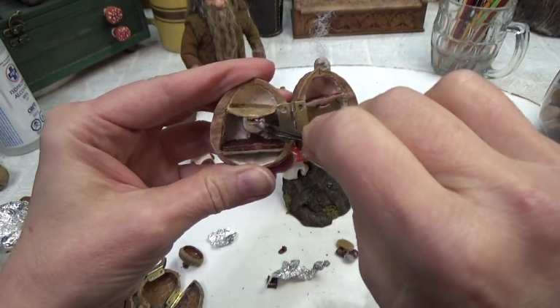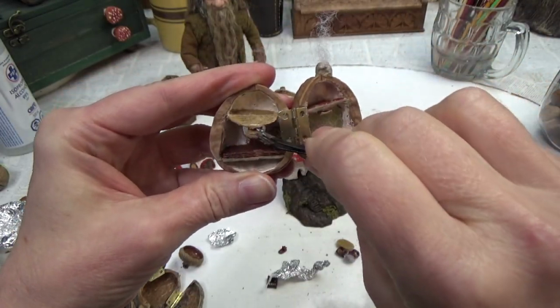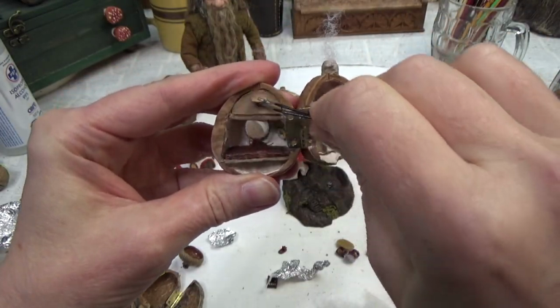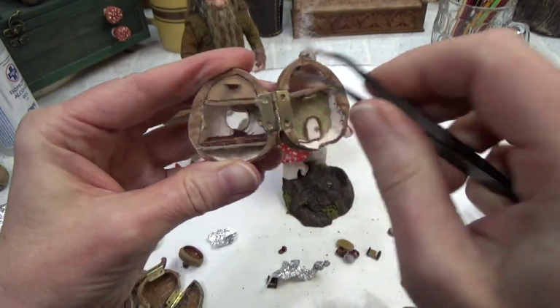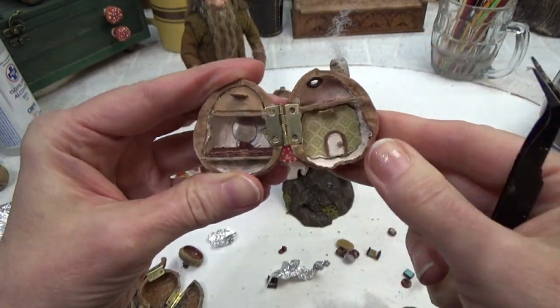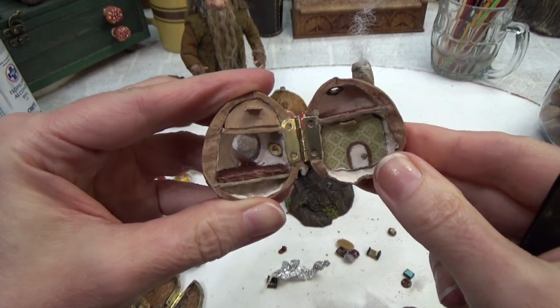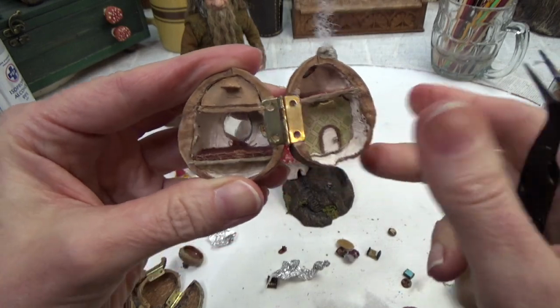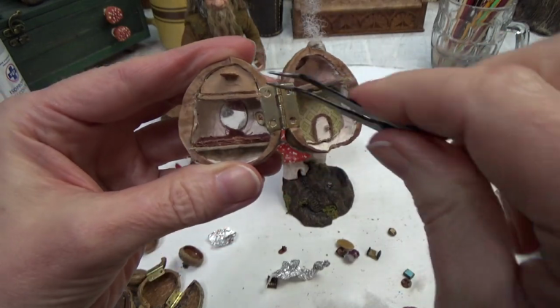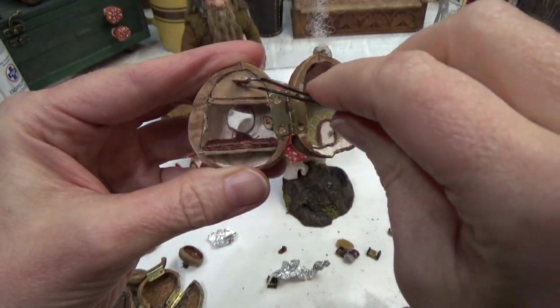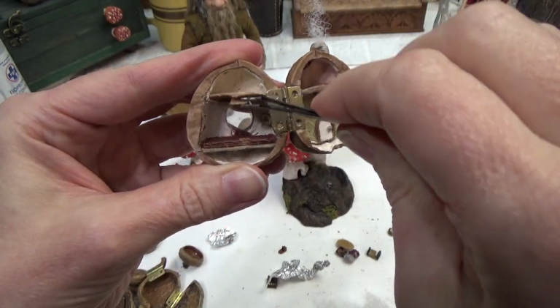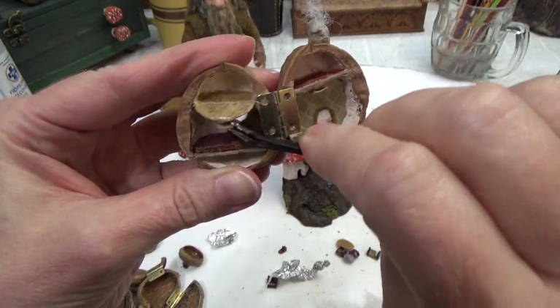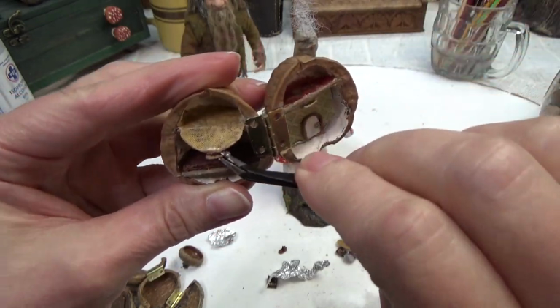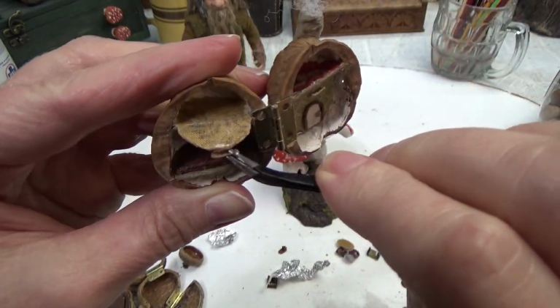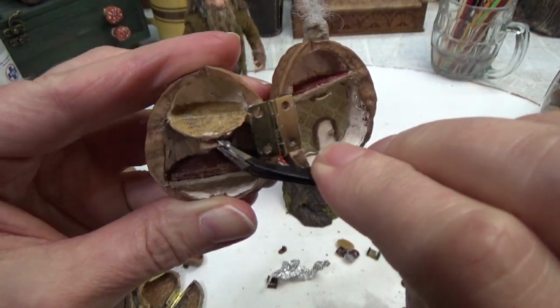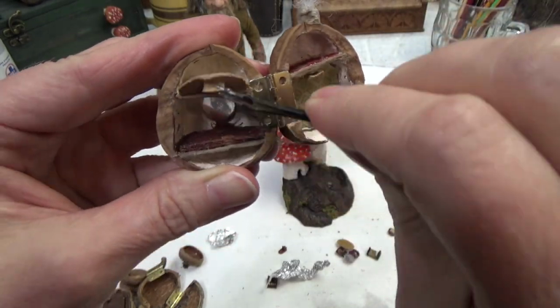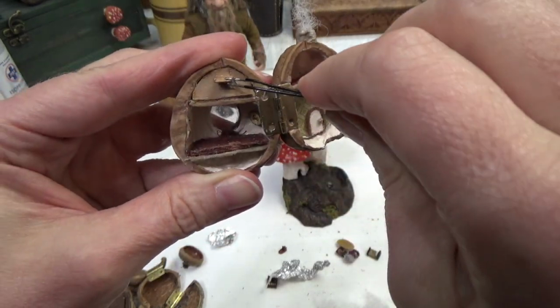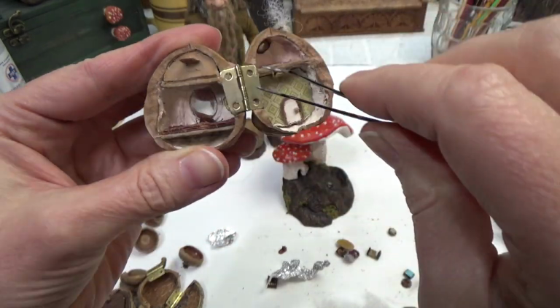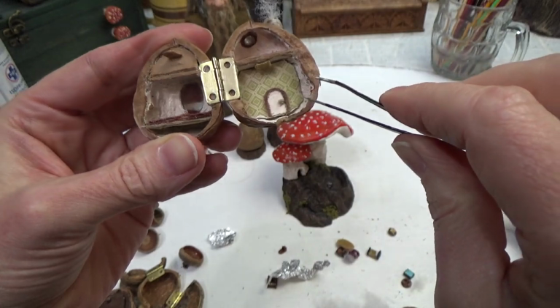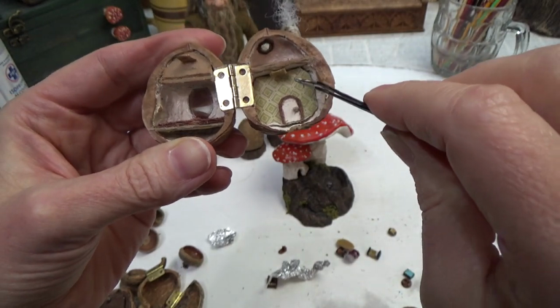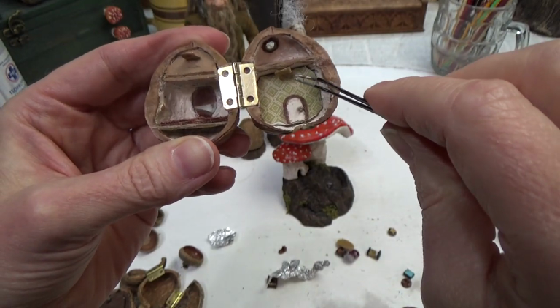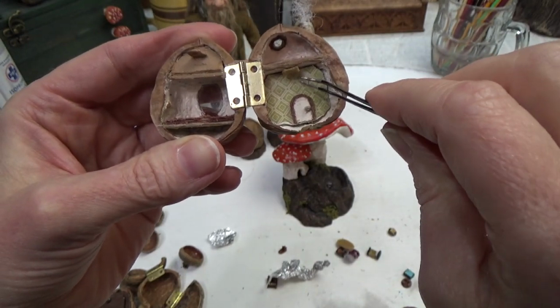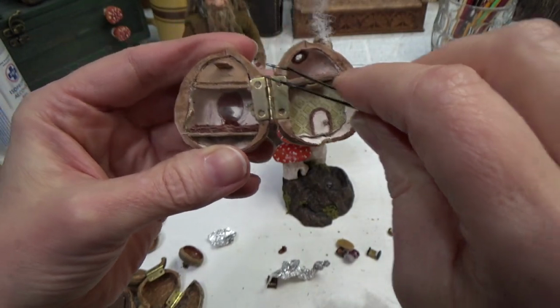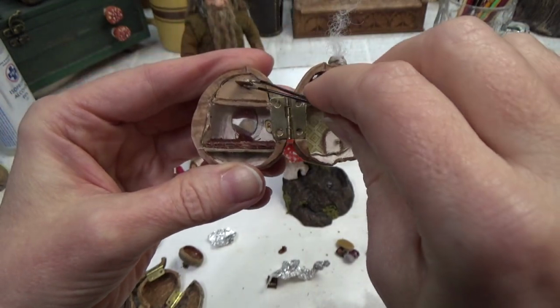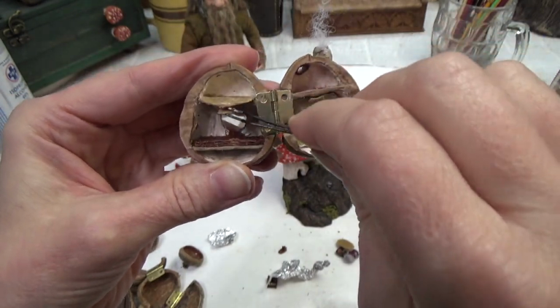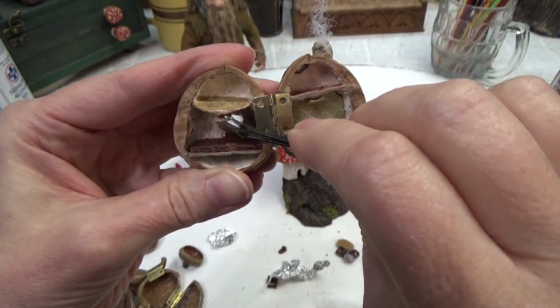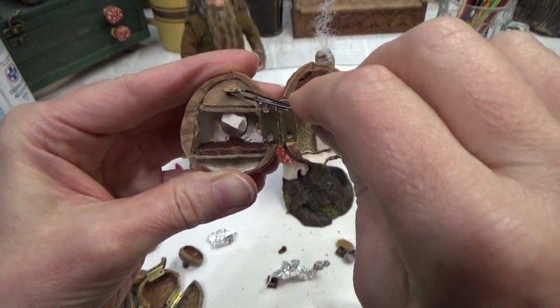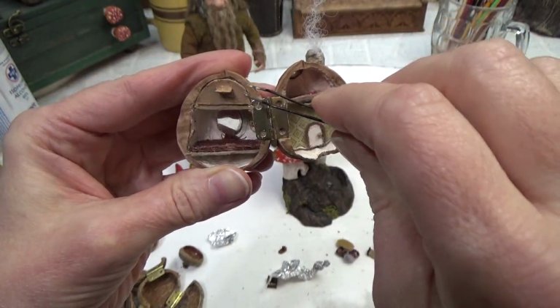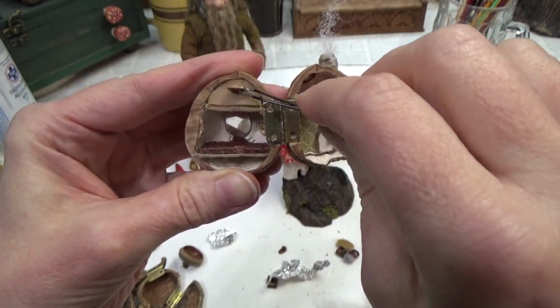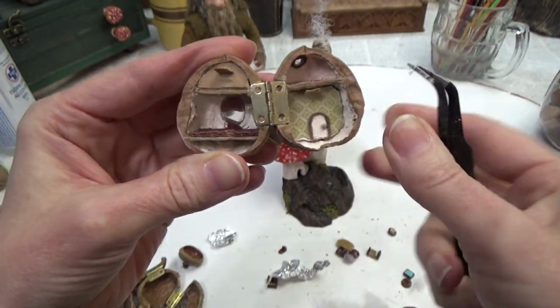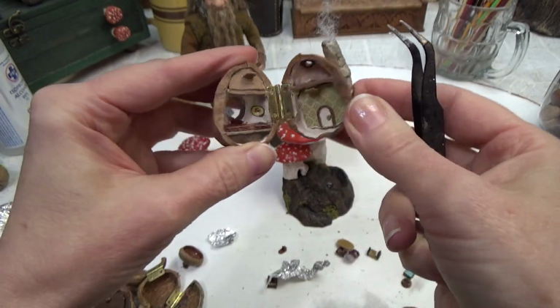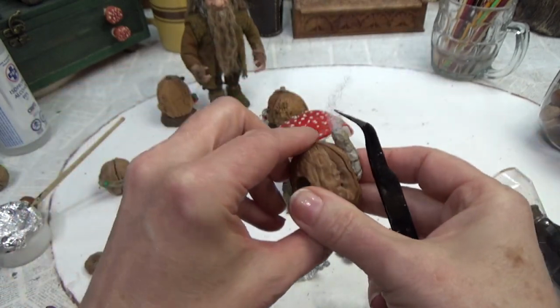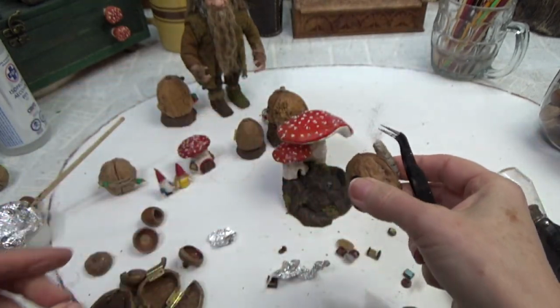This little section I didn't film but it's just a little storage compartment — it's built the same way as the pull-down floor: a little cereal box board with a piece of fabric to hold it in place.